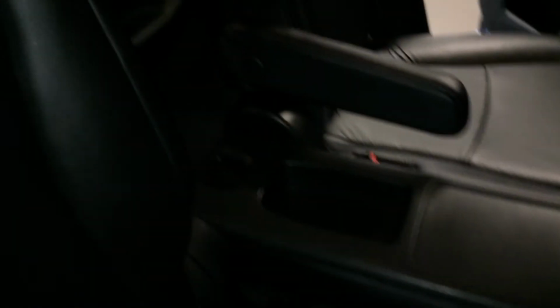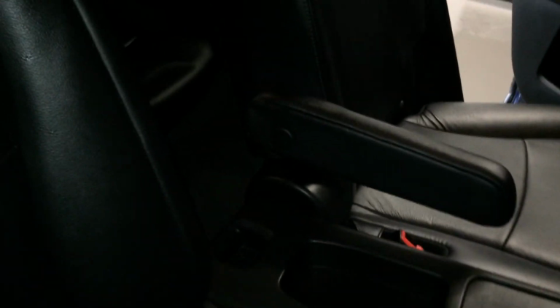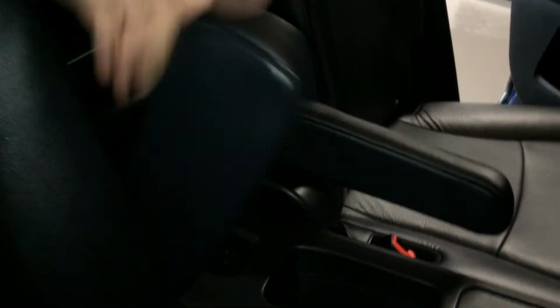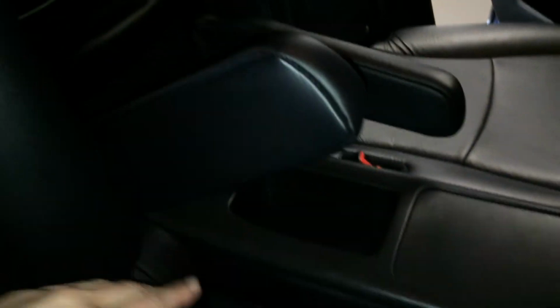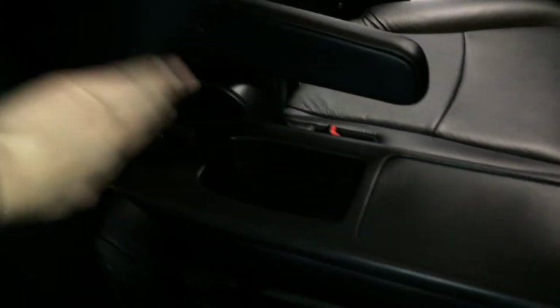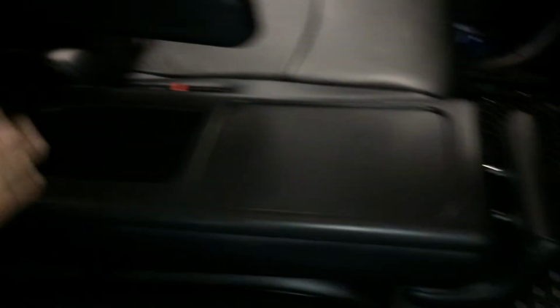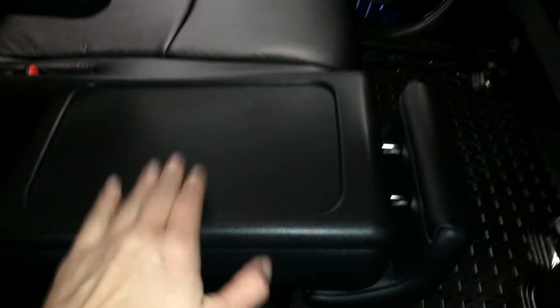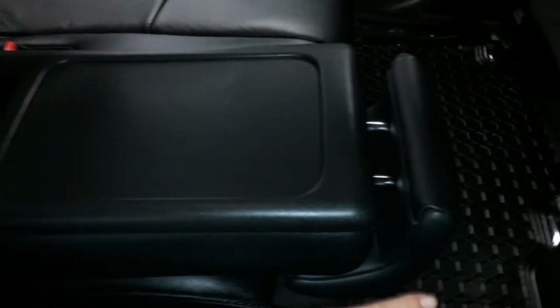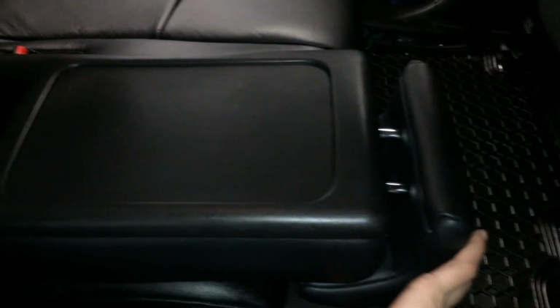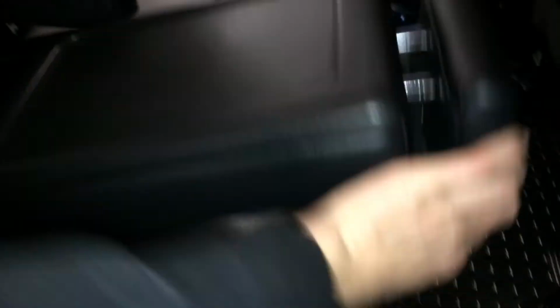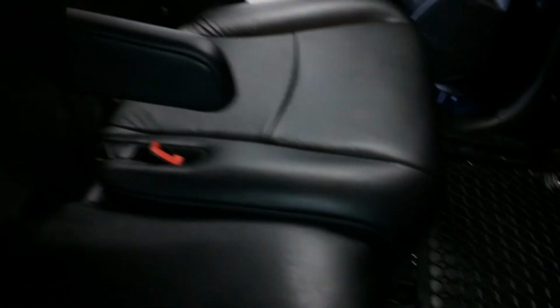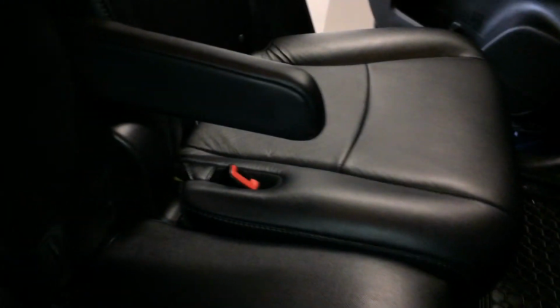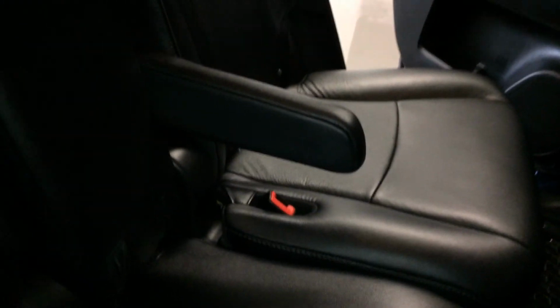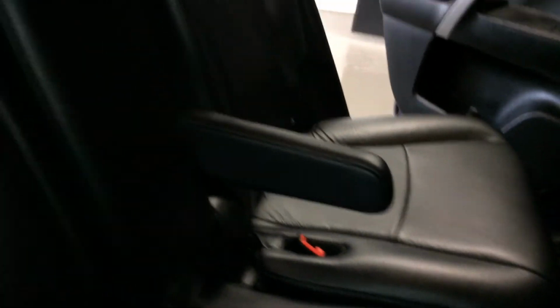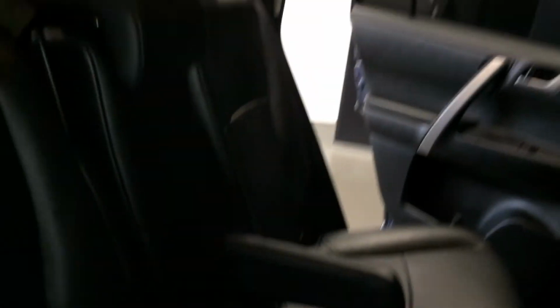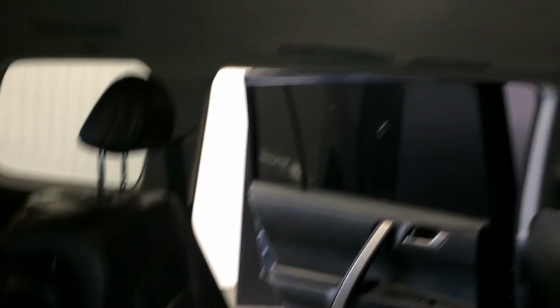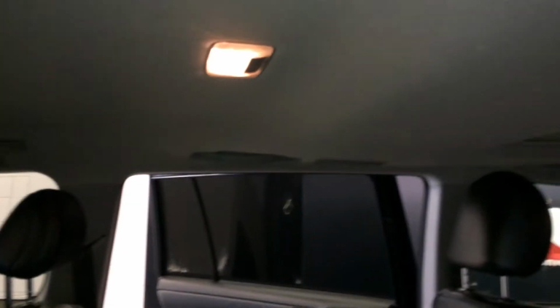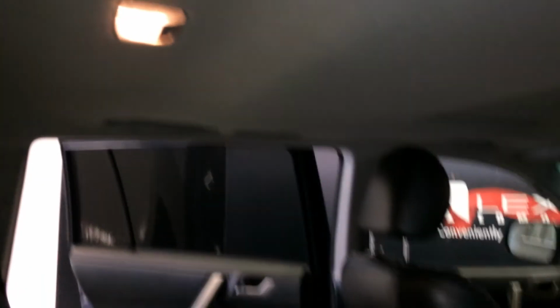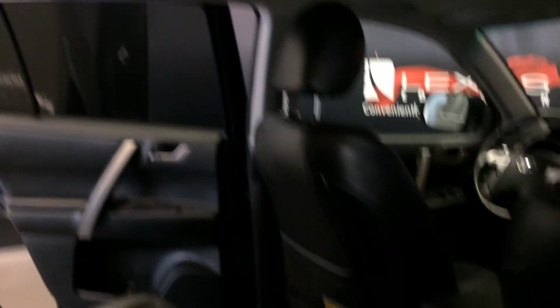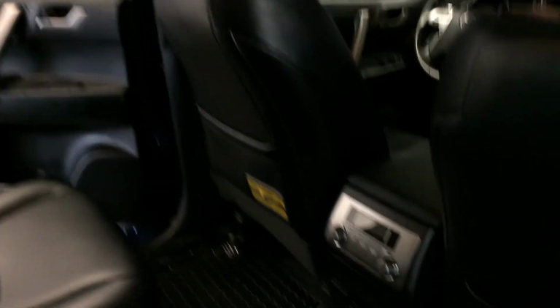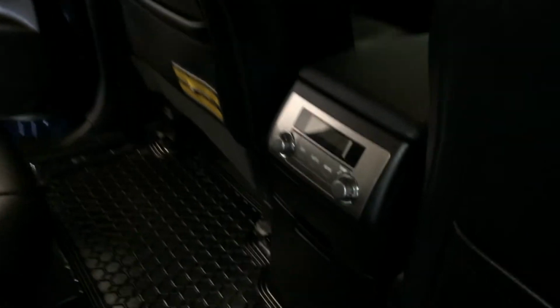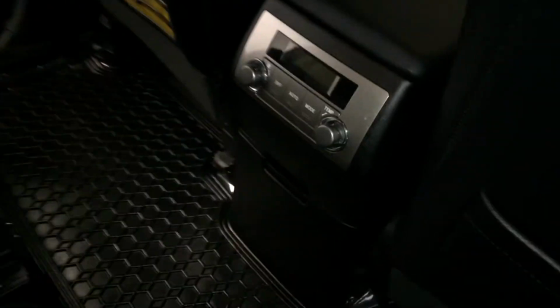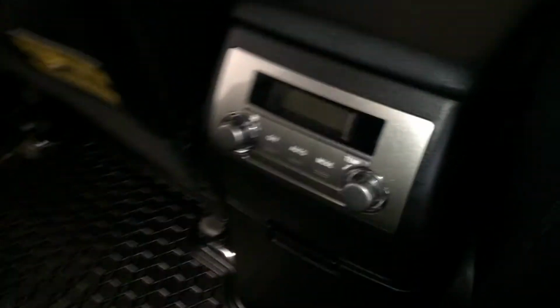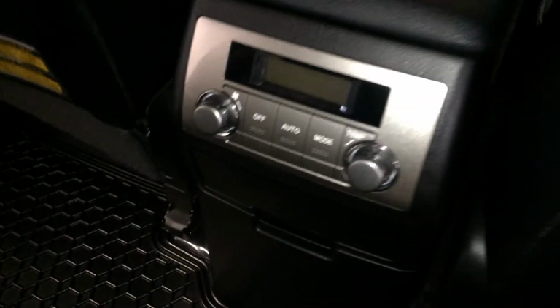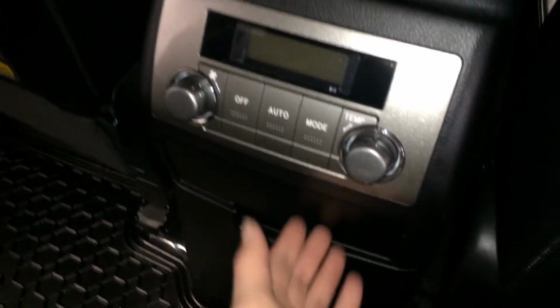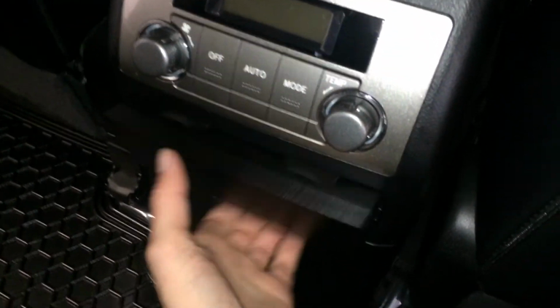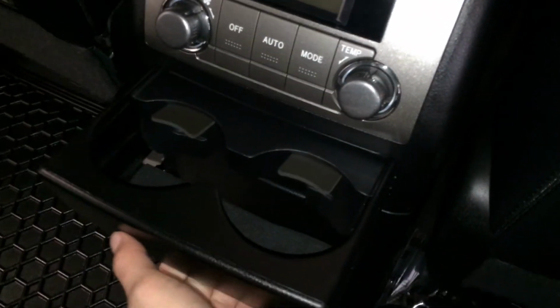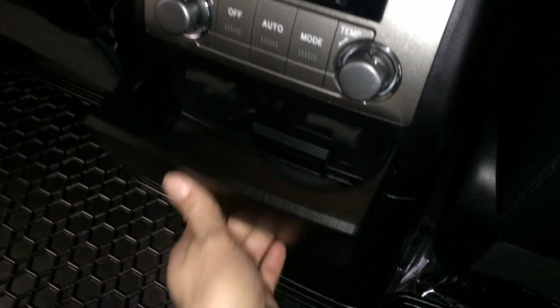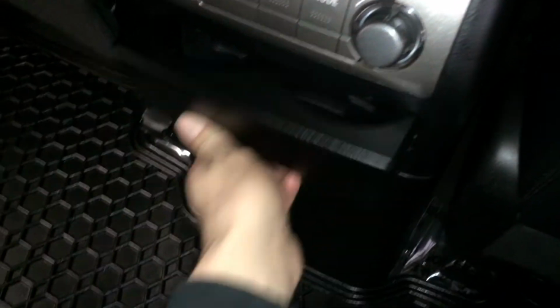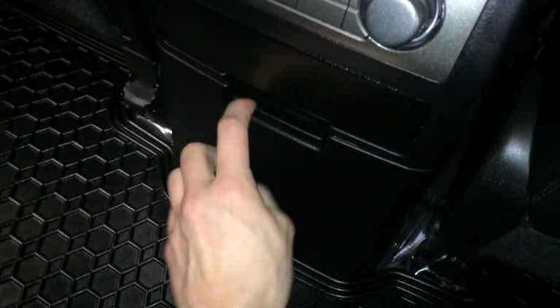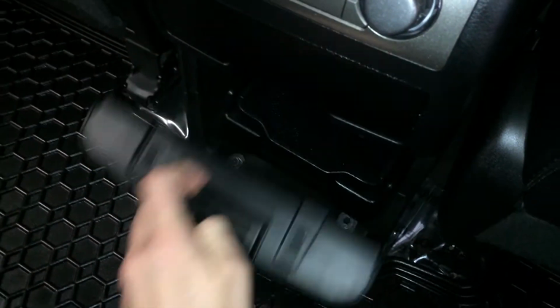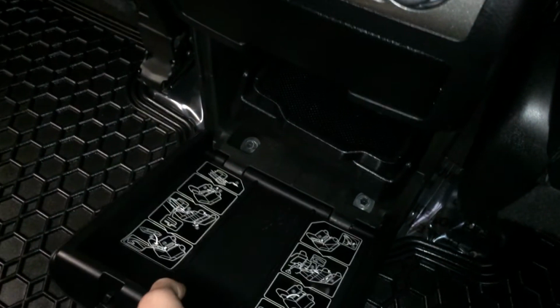Inner armrests that are movable, fold-down armrests with a hard surface. You have curtain airbags, overhead lighting, handles, hooks, climate control, fold-out cup holders, and a fold-out tray.